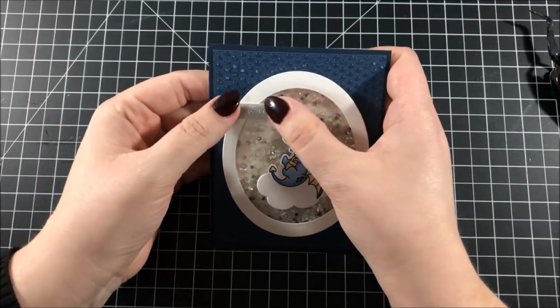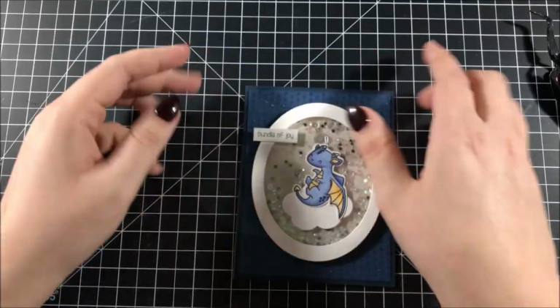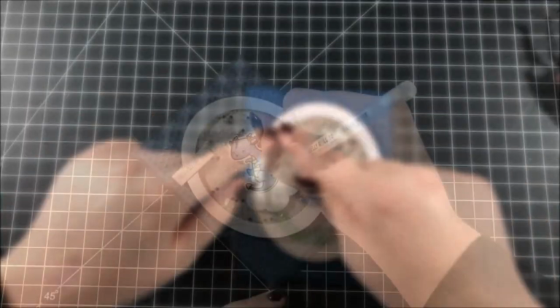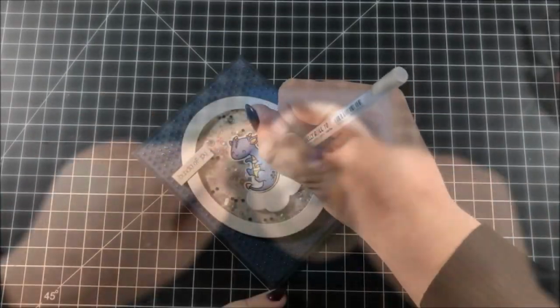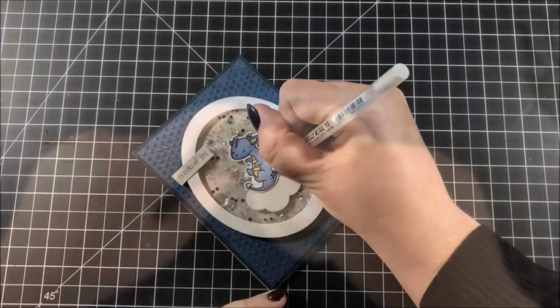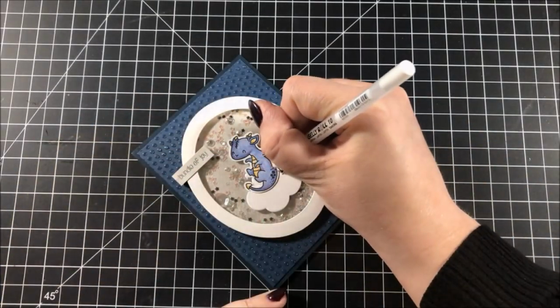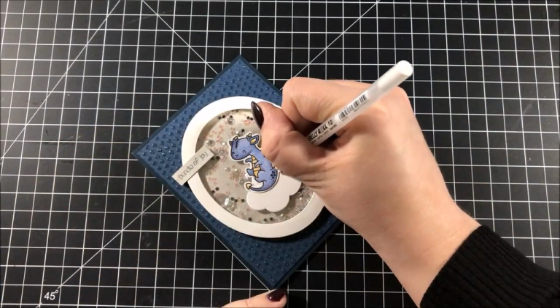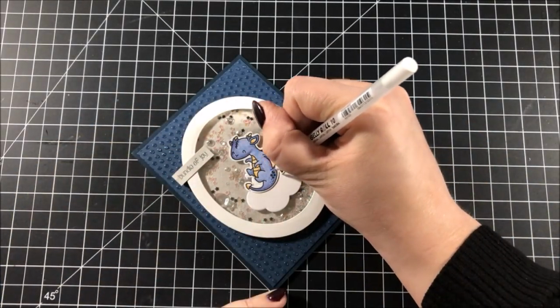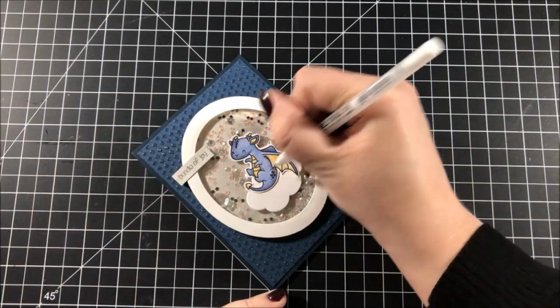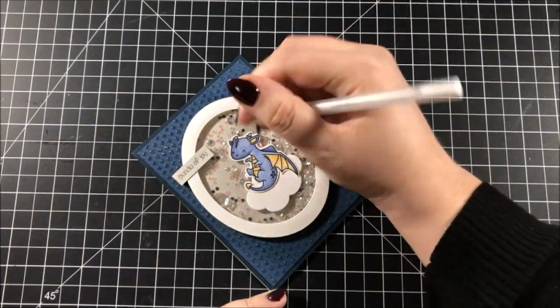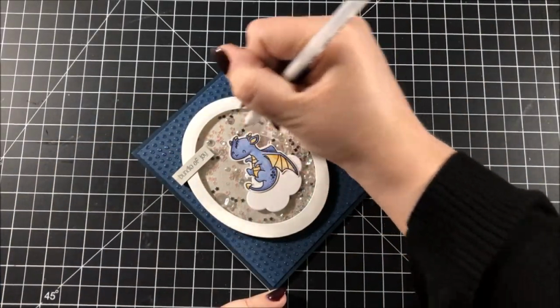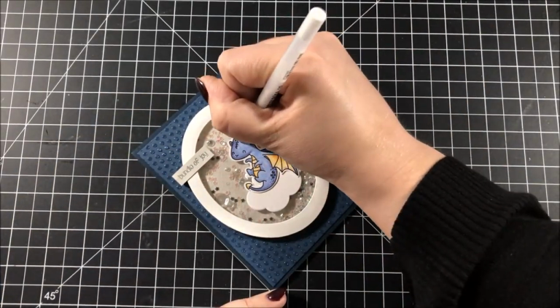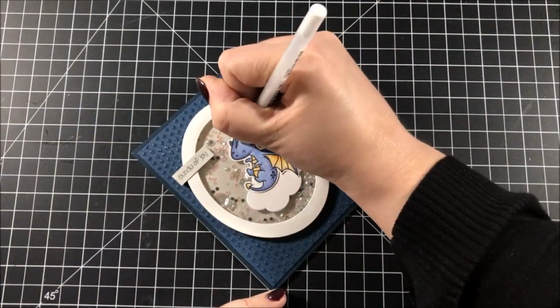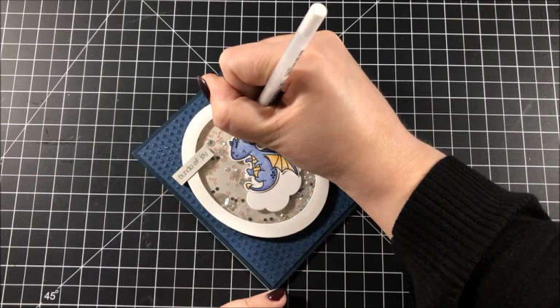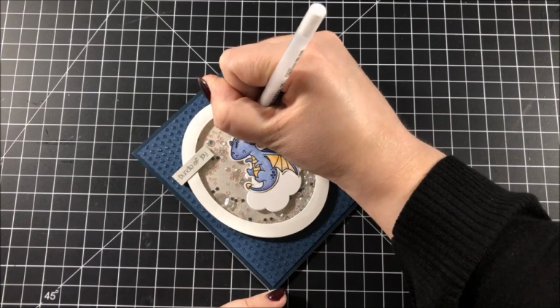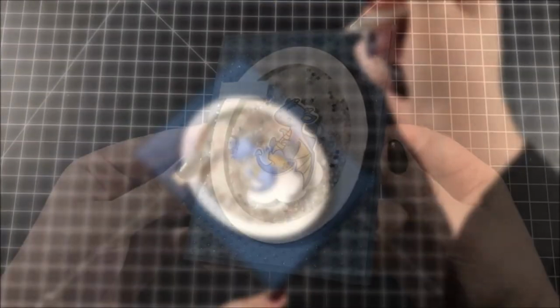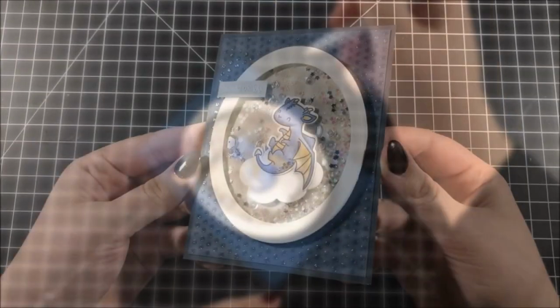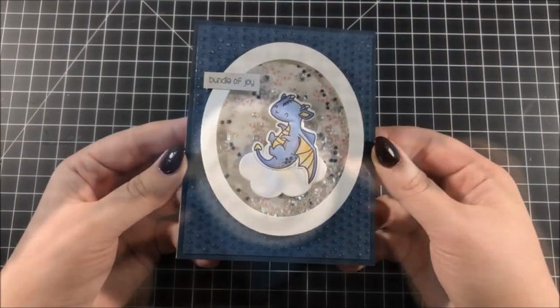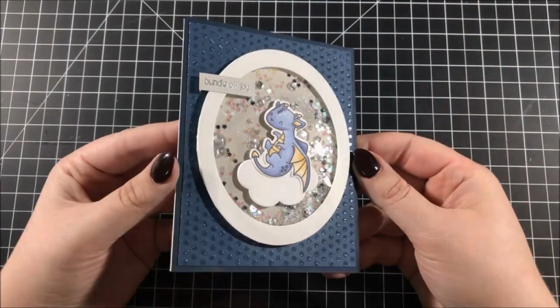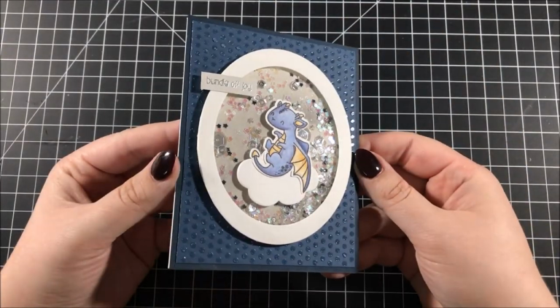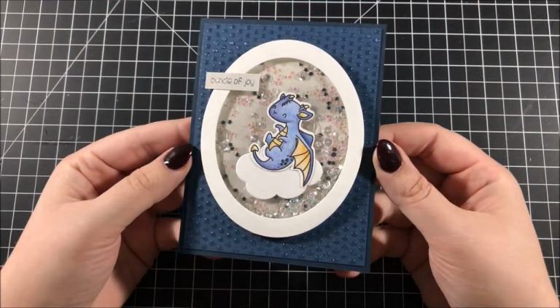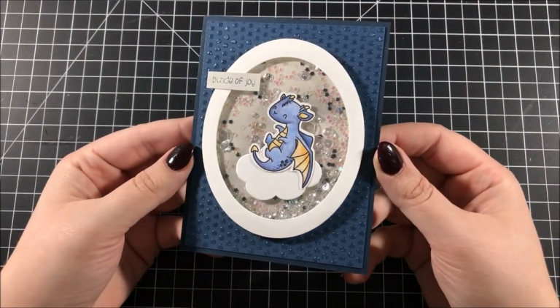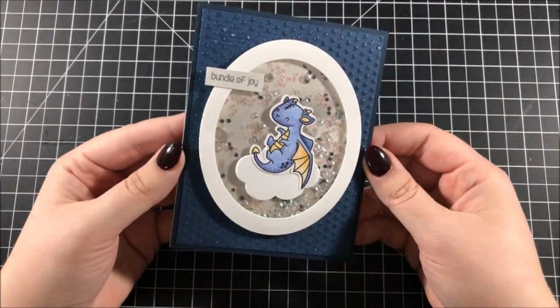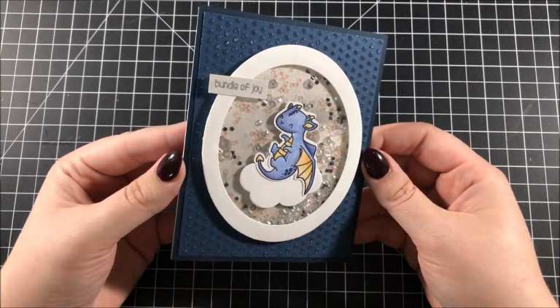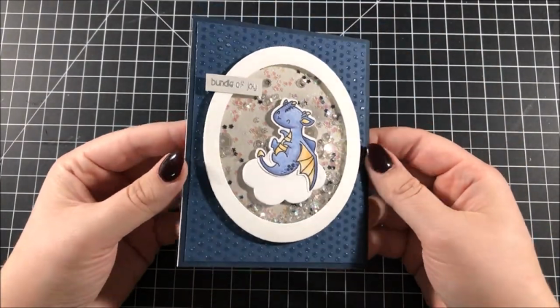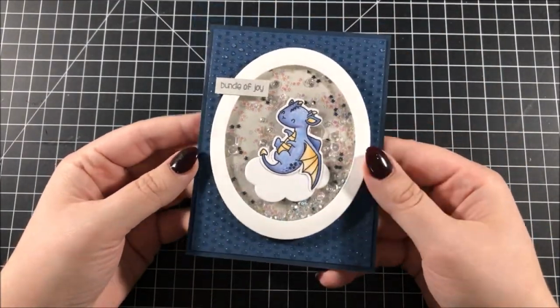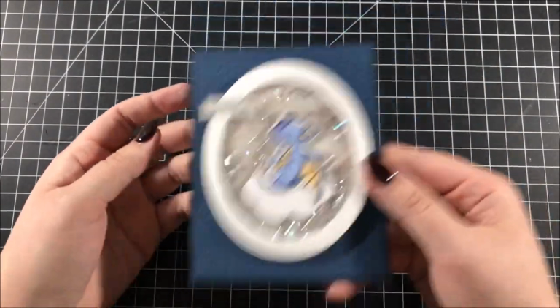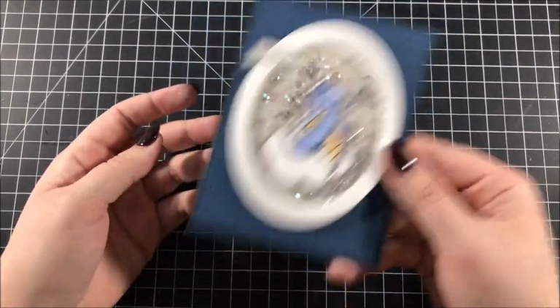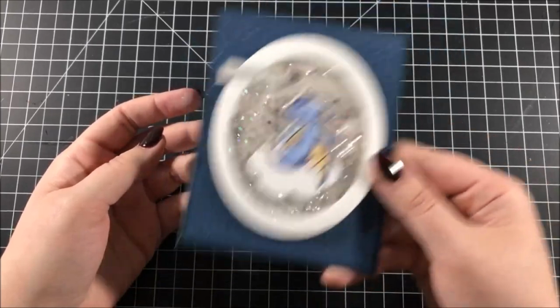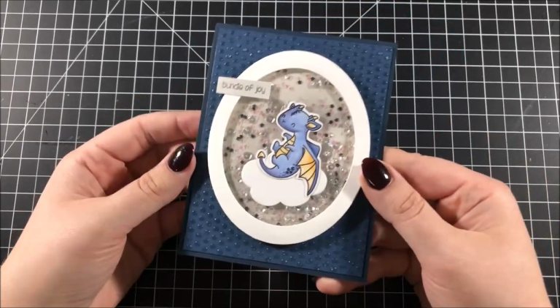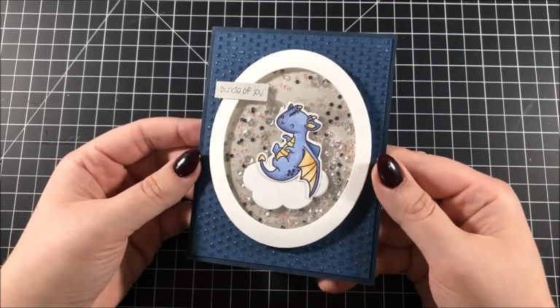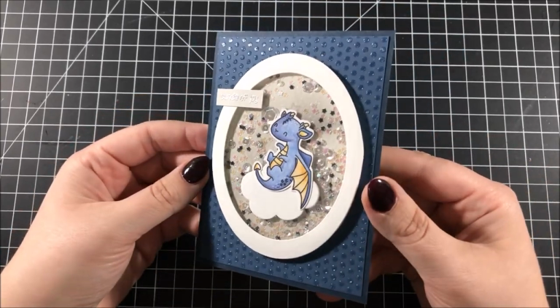To finish up the card I took my white gel pen and added a few dots along the back and on the head of the dragon for some more detail, and then this card is all done.